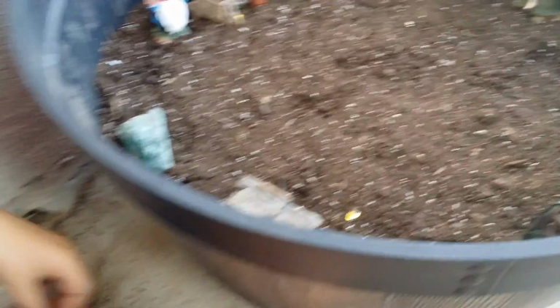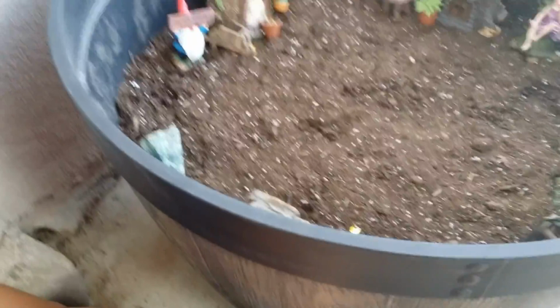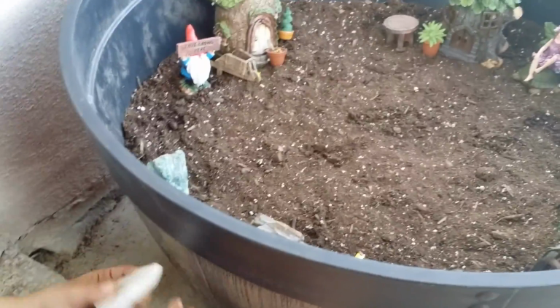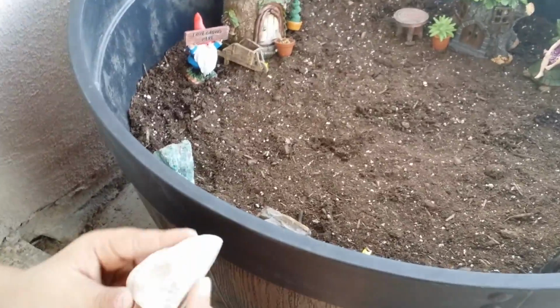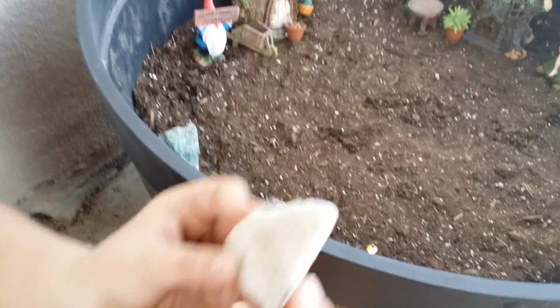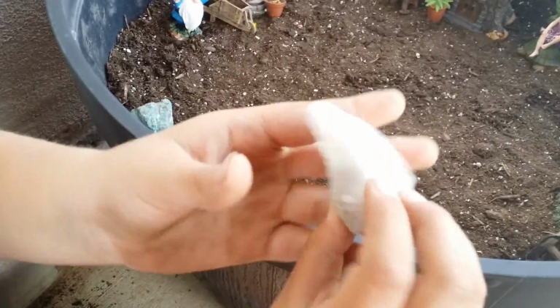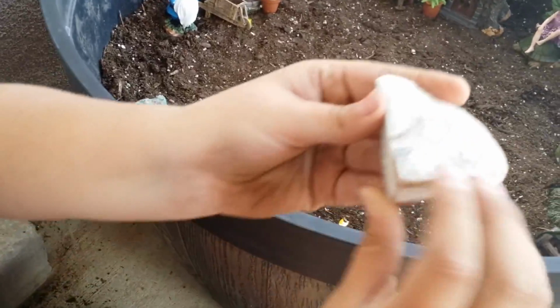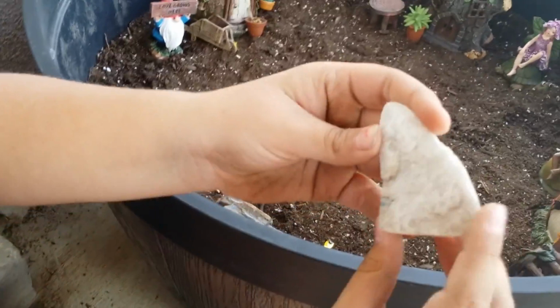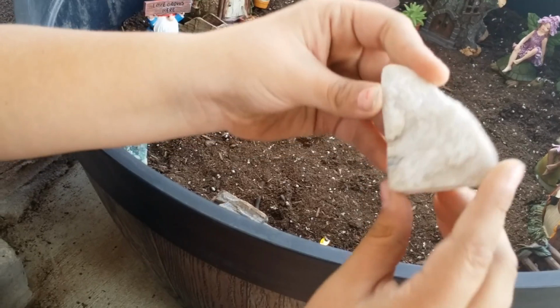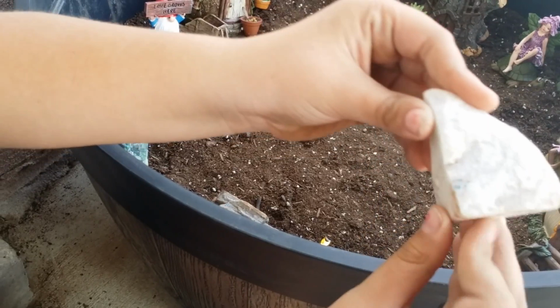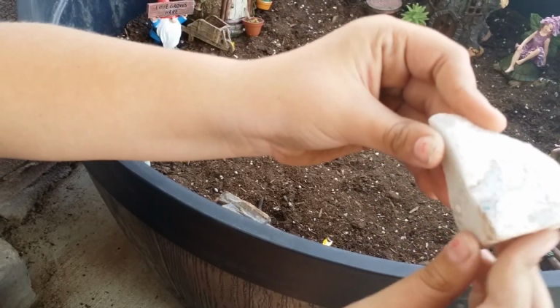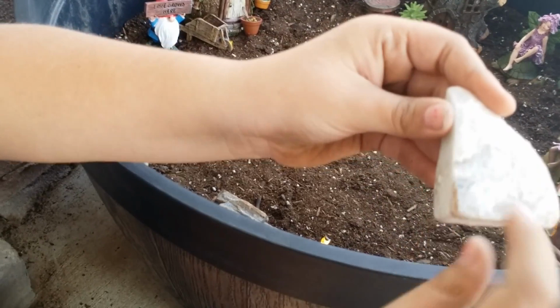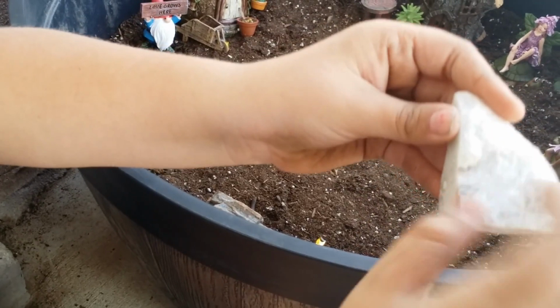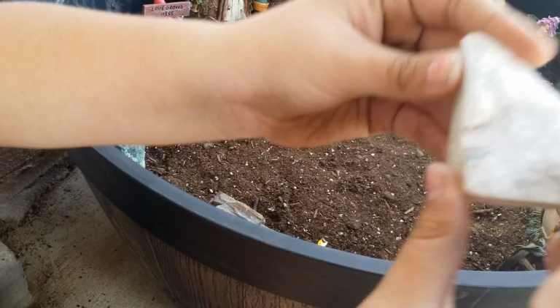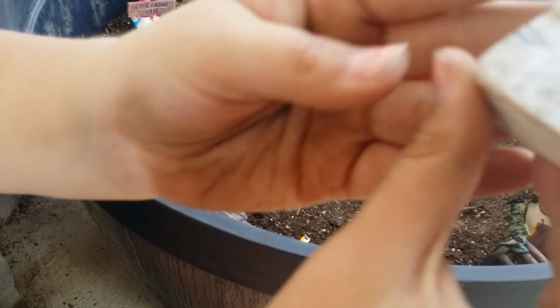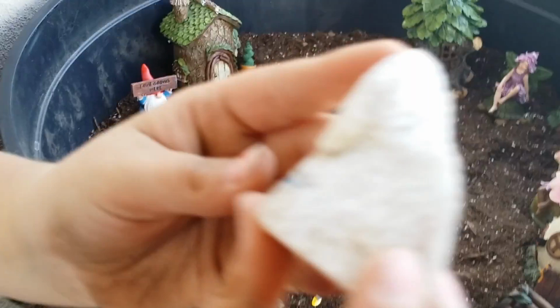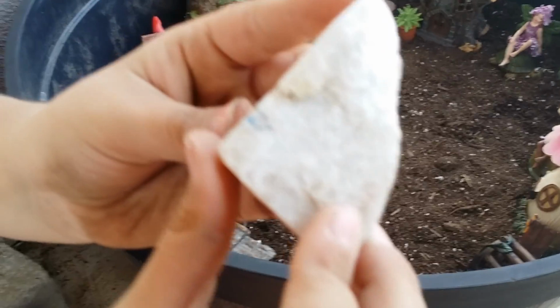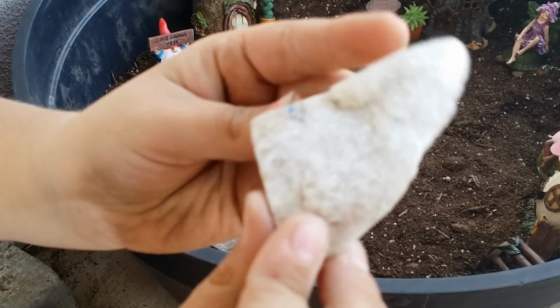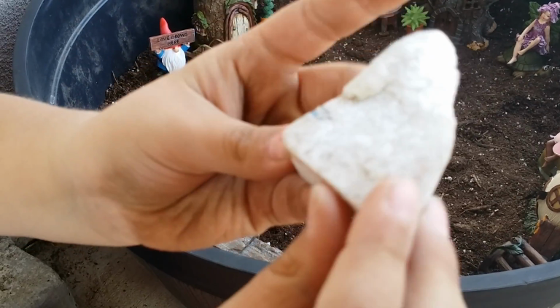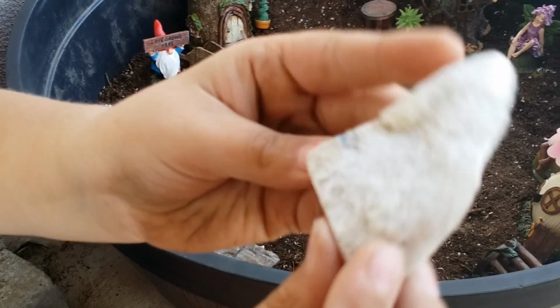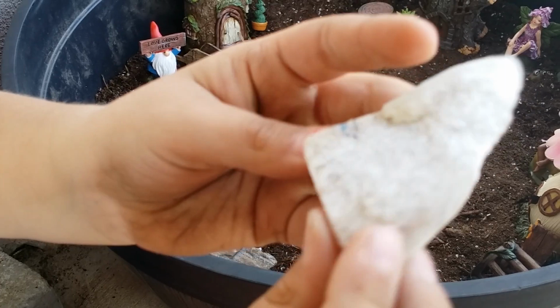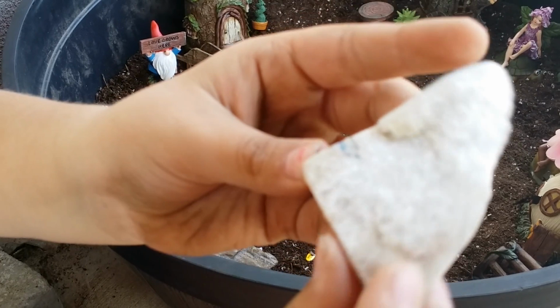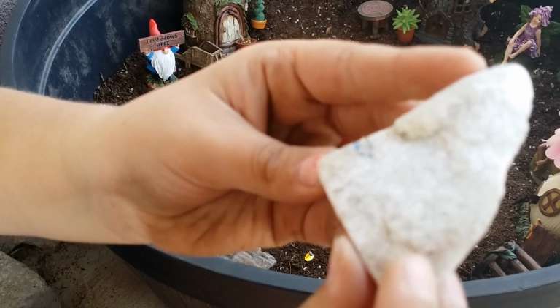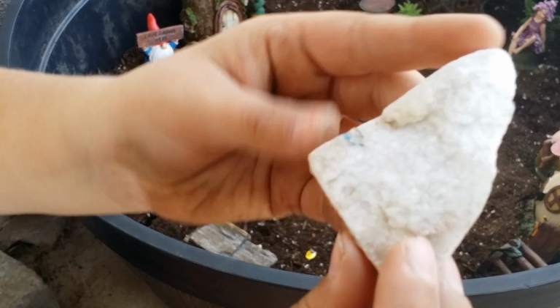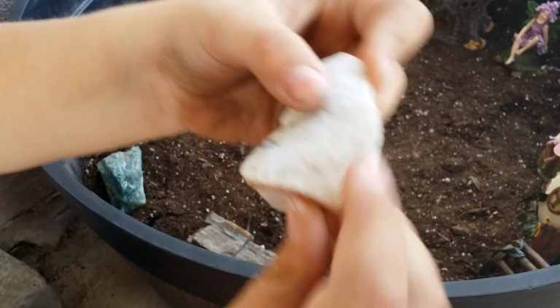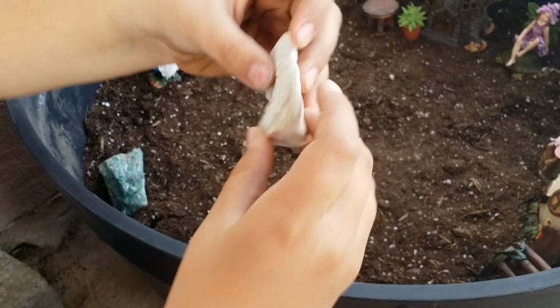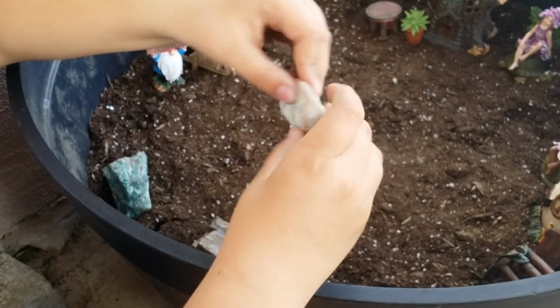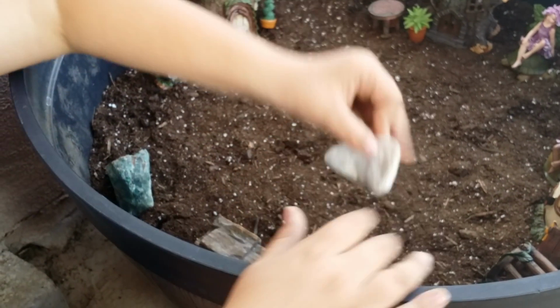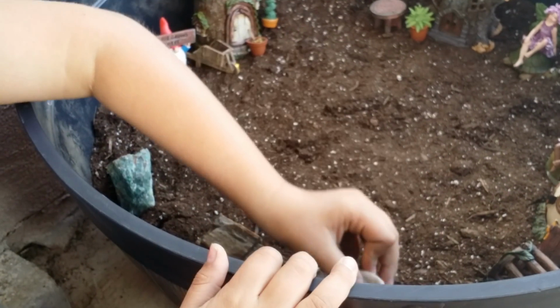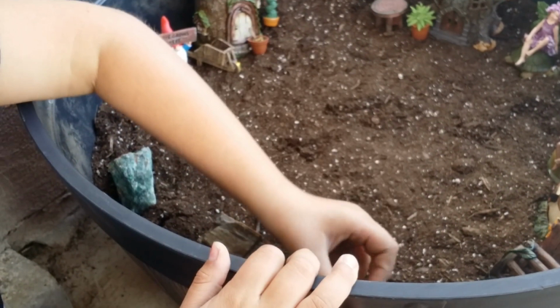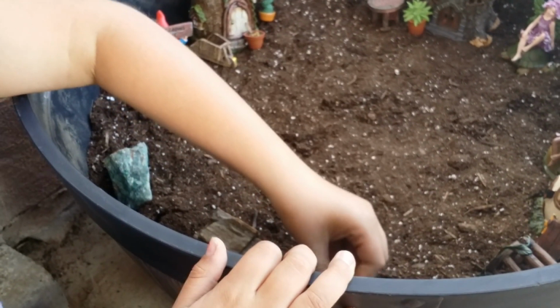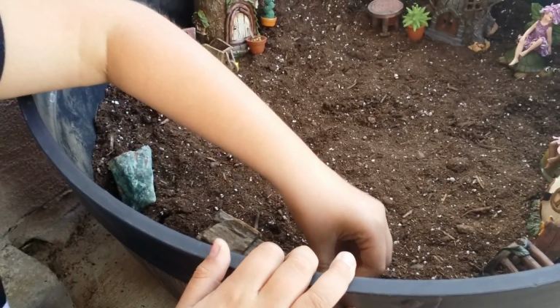And now we have a little white crystal one. Isn't that pretty? It has little sparkles — I don't know if you guys can see, but it's super cute. I love it. Now I'm just going to make like a little line of the rocks.